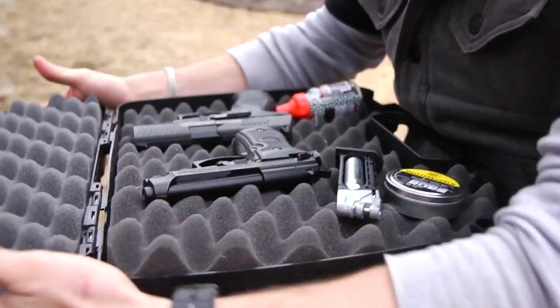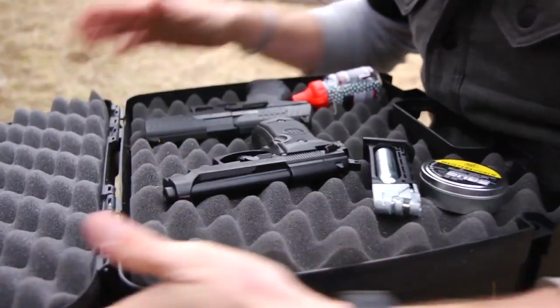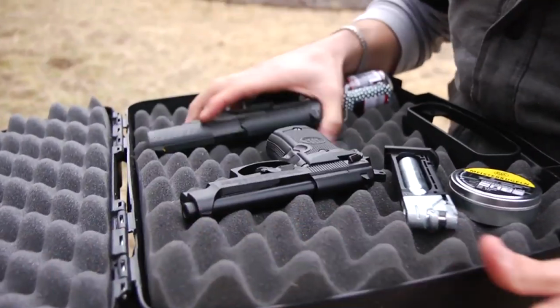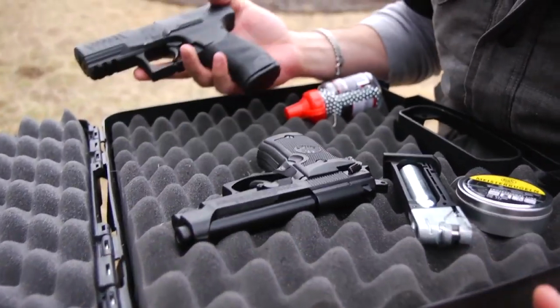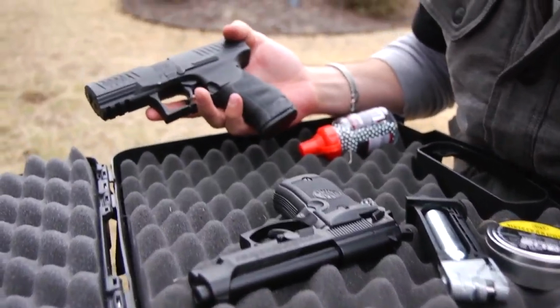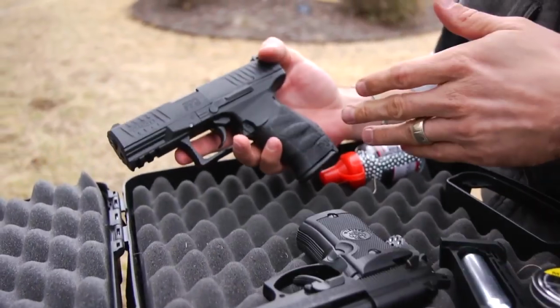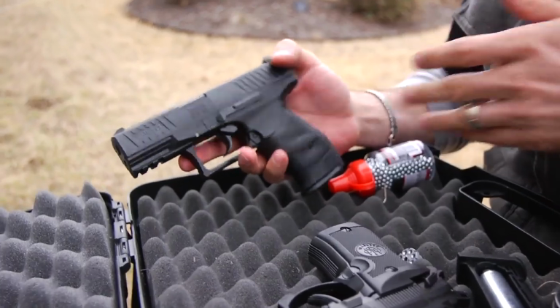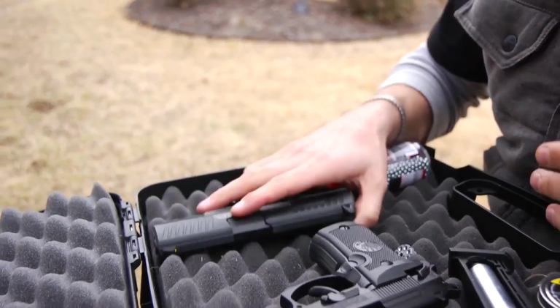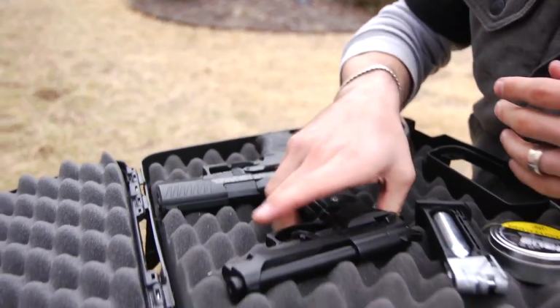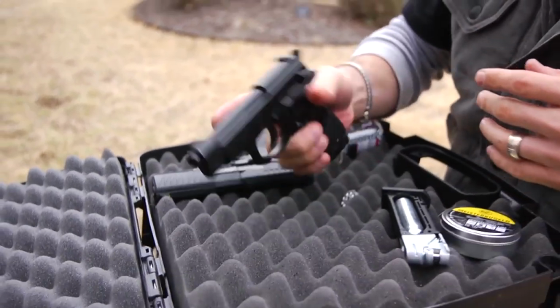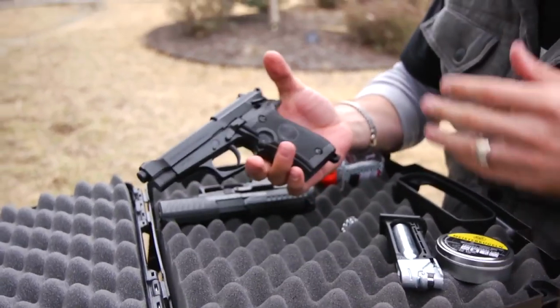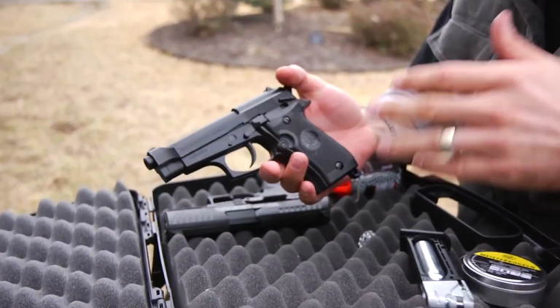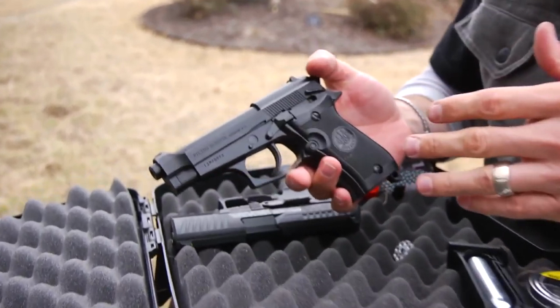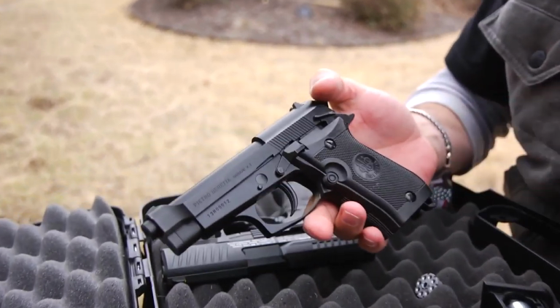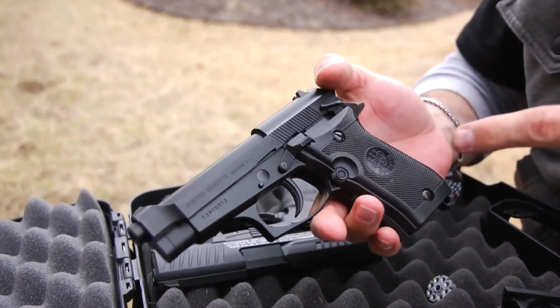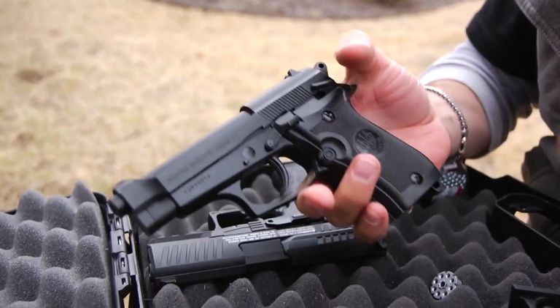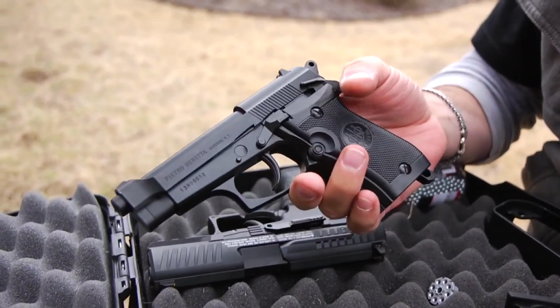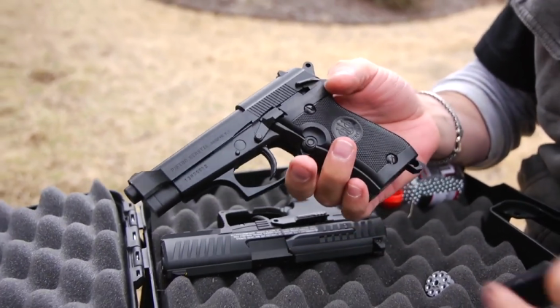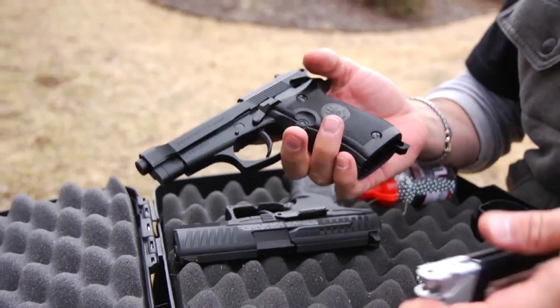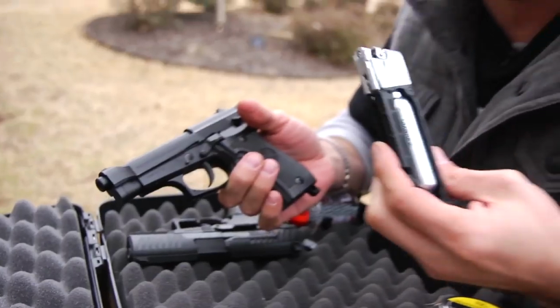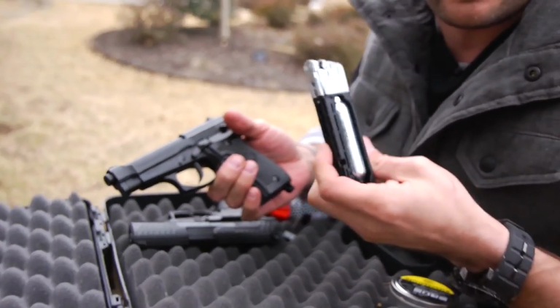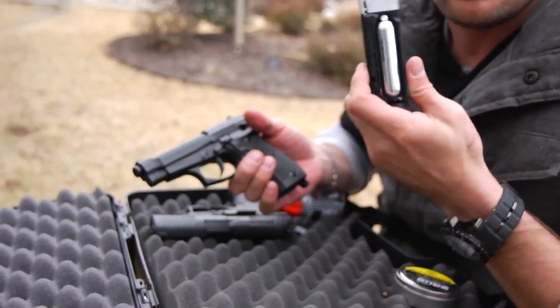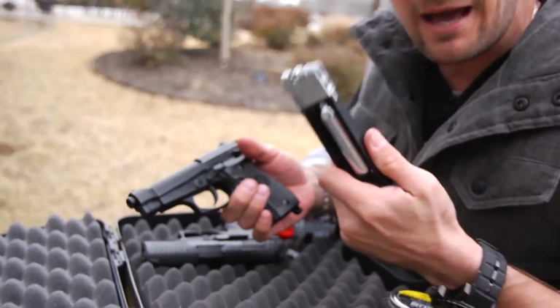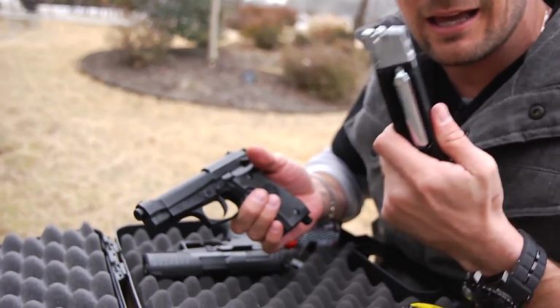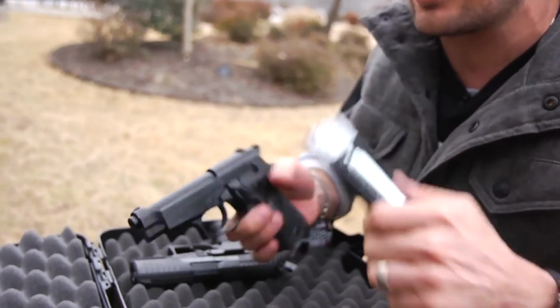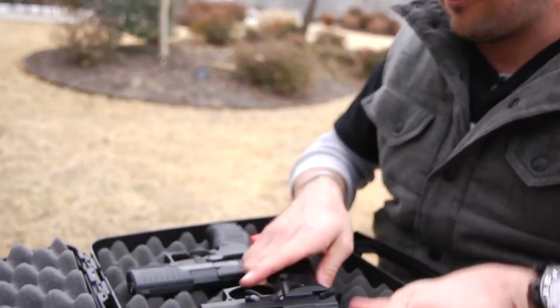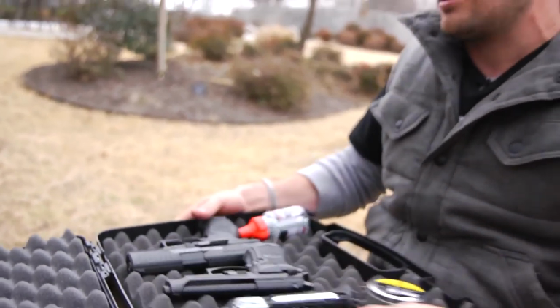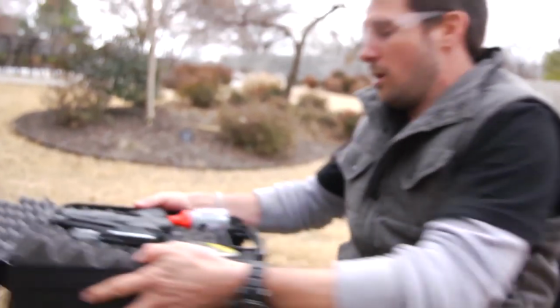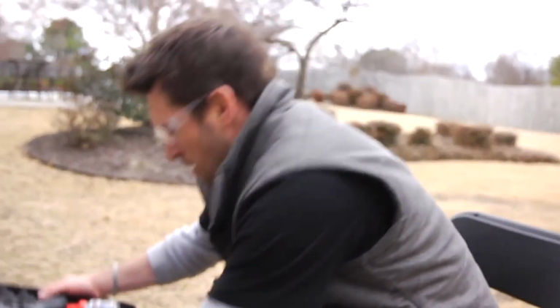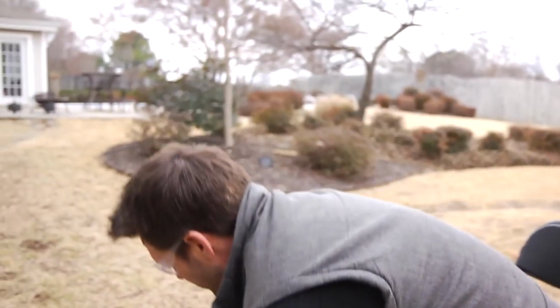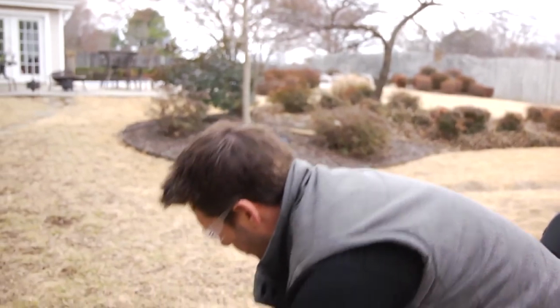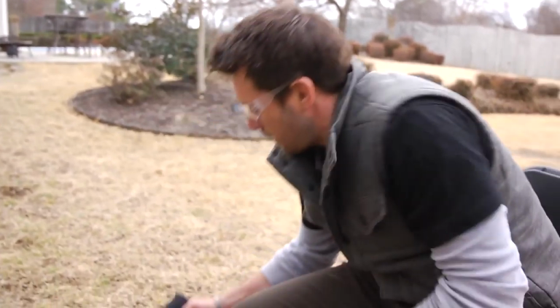We've got the Walther PPQ pellet gun, and one of my new favorite little BB guns is the Beretta M84 with a drop-free 16-round mag. This is gonna be fun, so let's start.